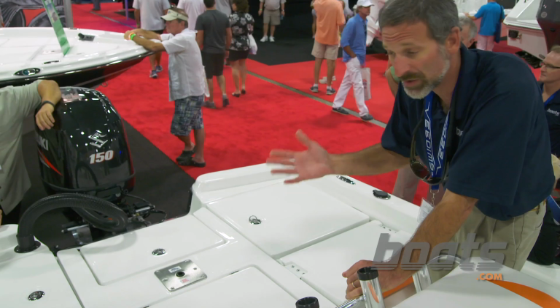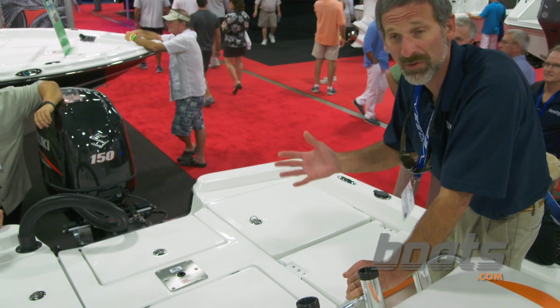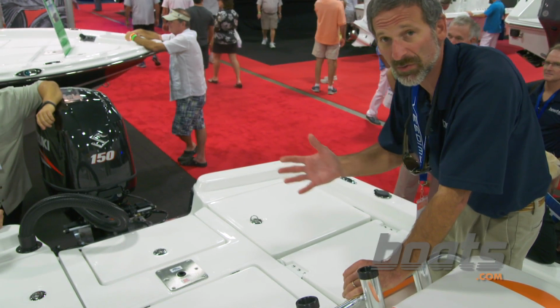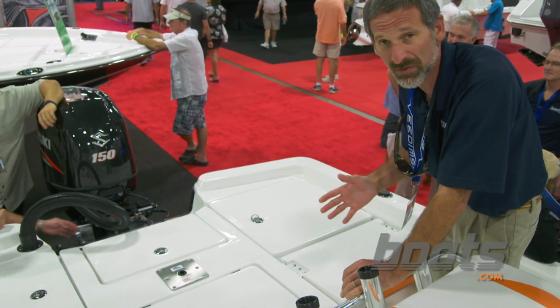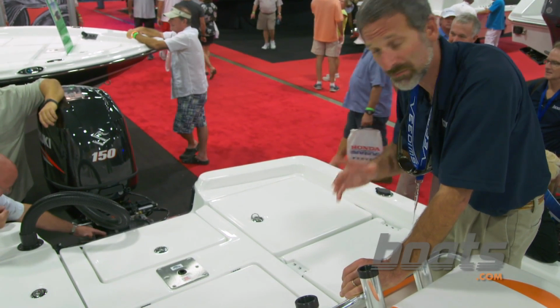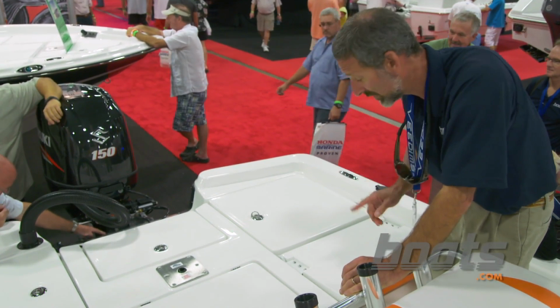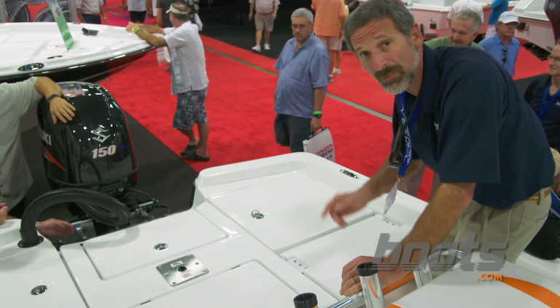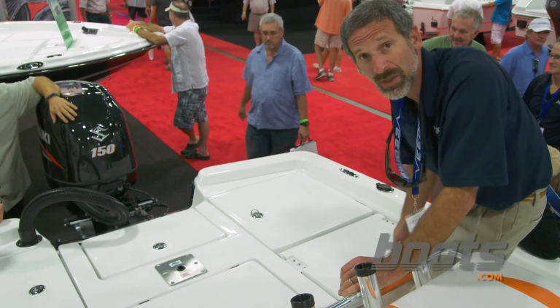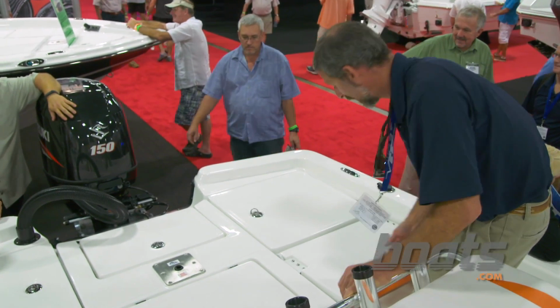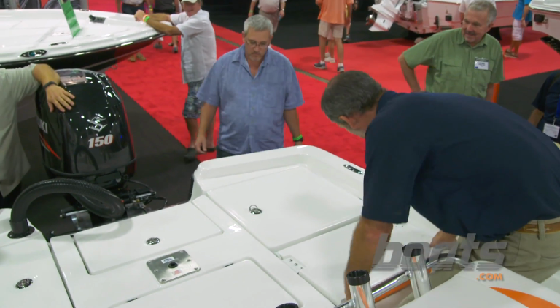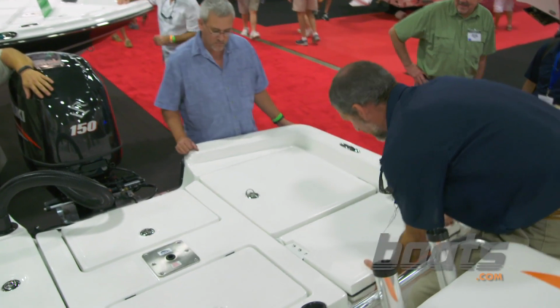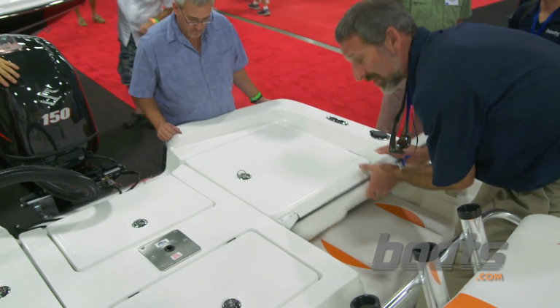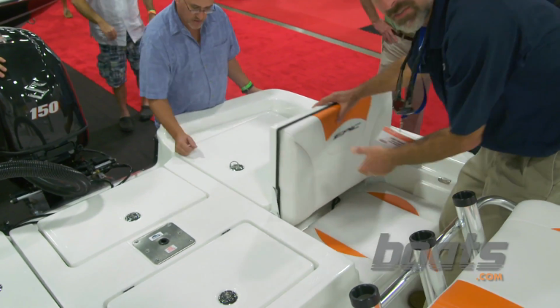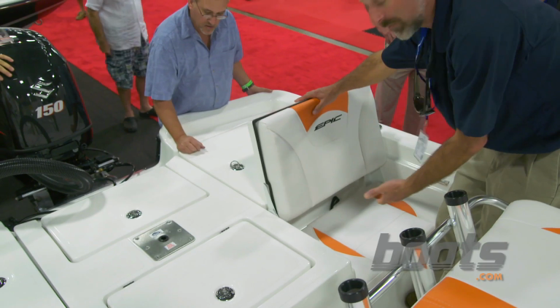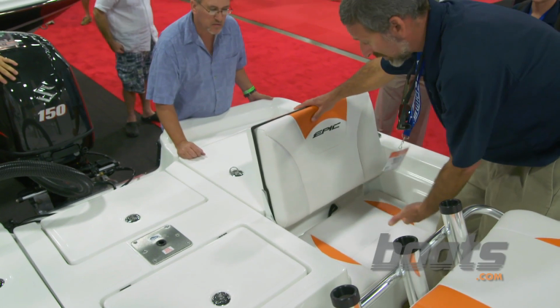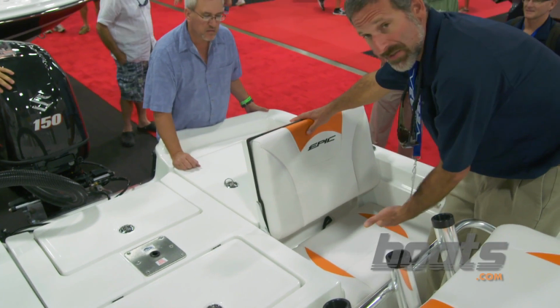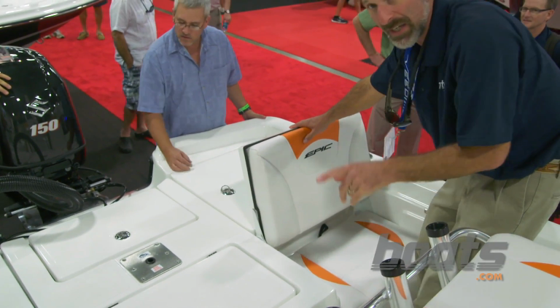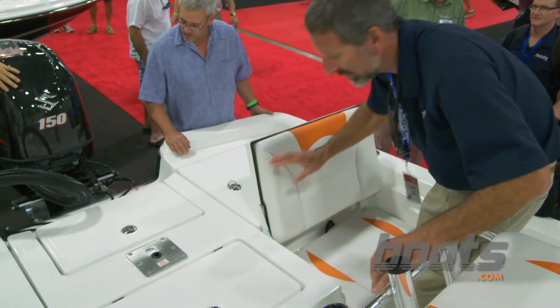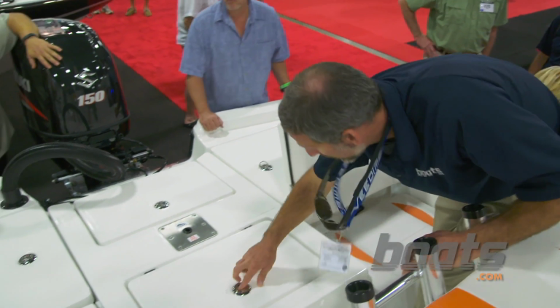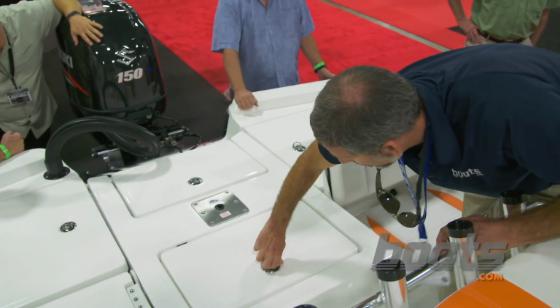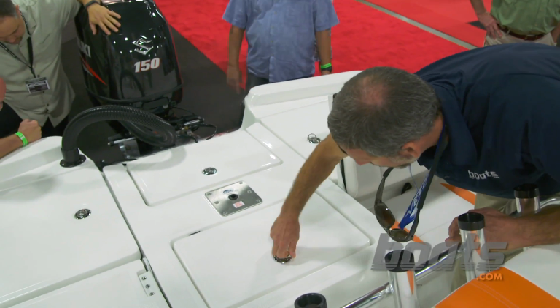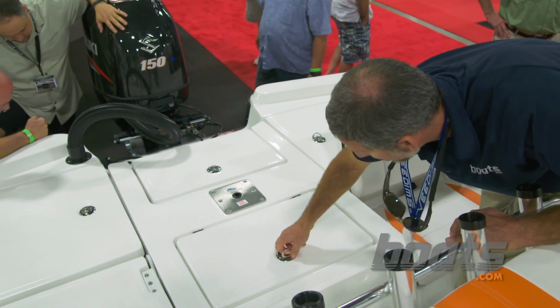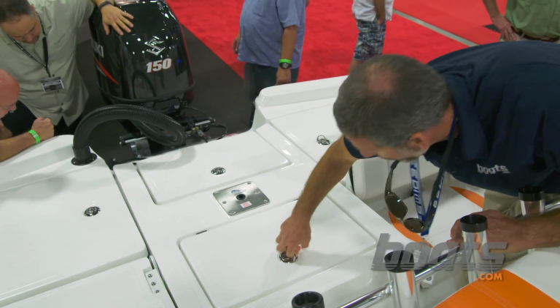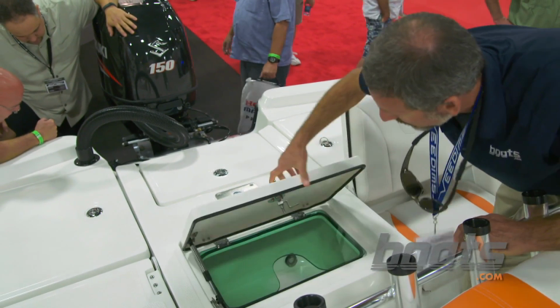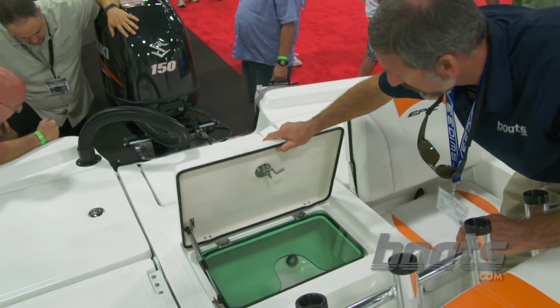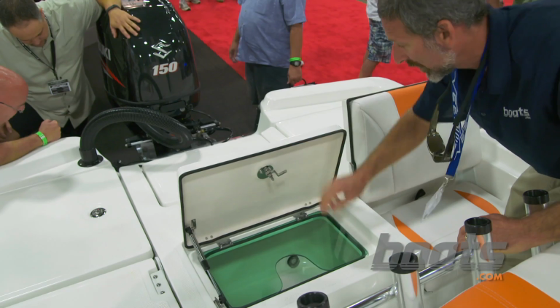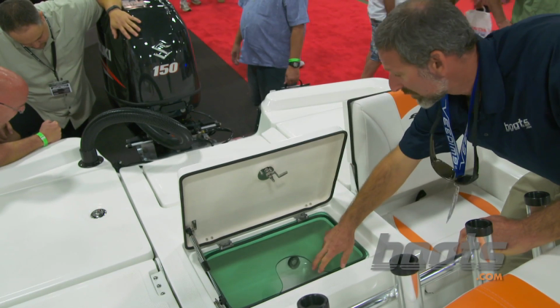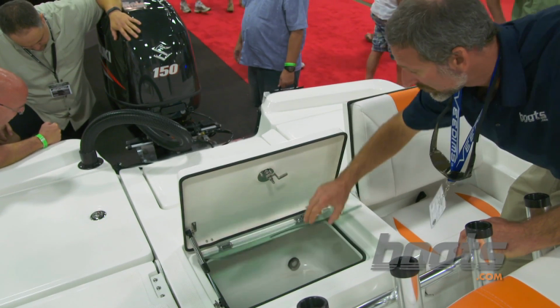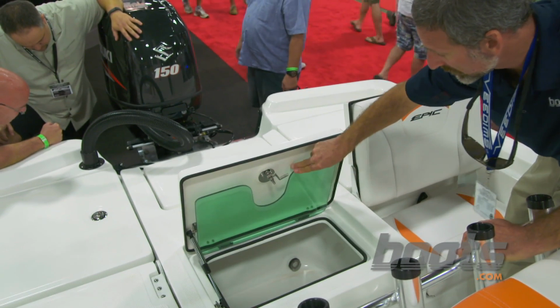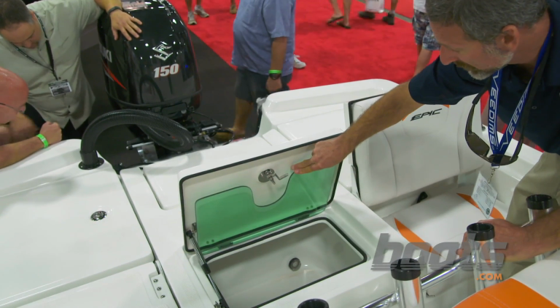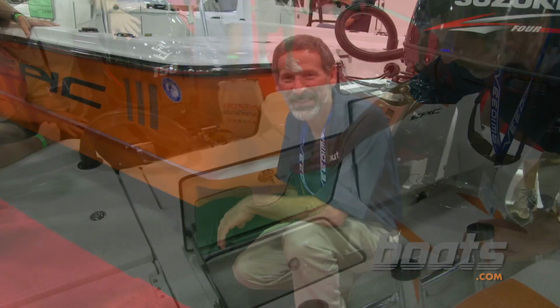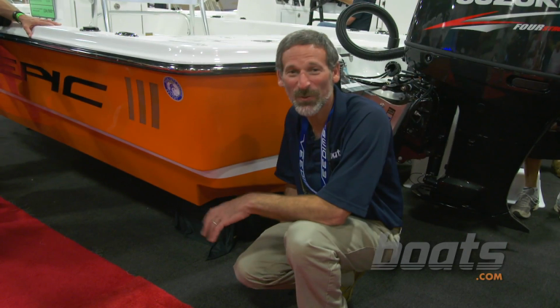Let's take a couple quick looks at the aft seating that folds down into a casting deck, and have a look at this live well — very nice.